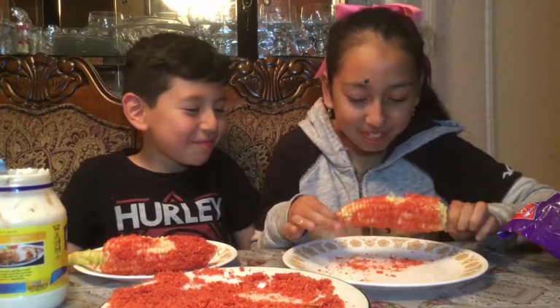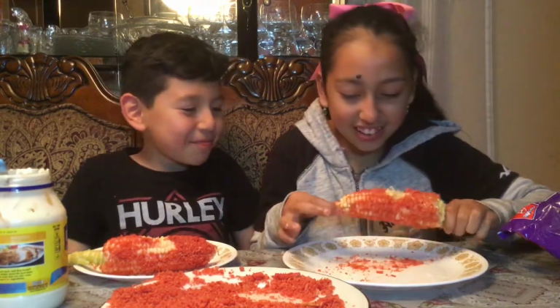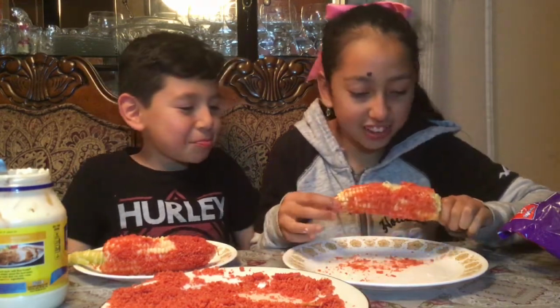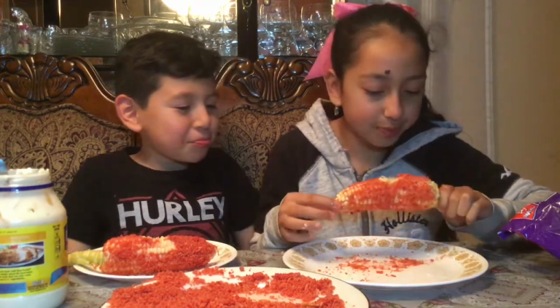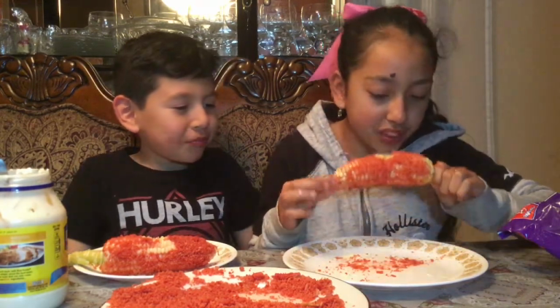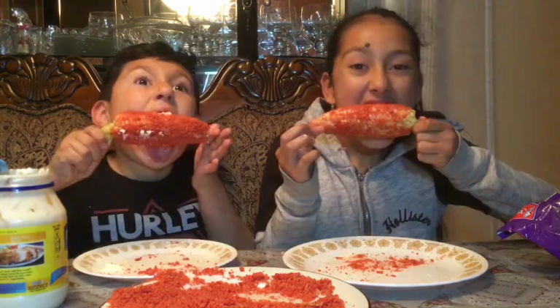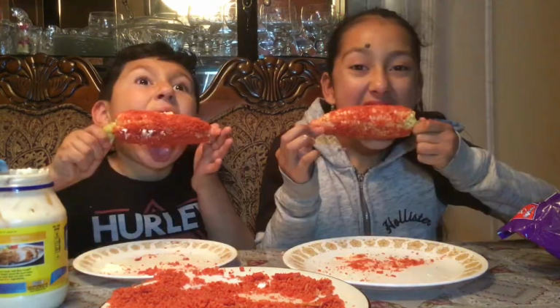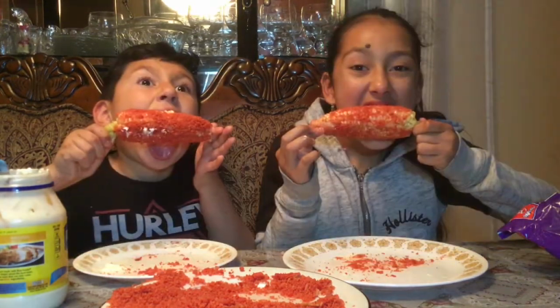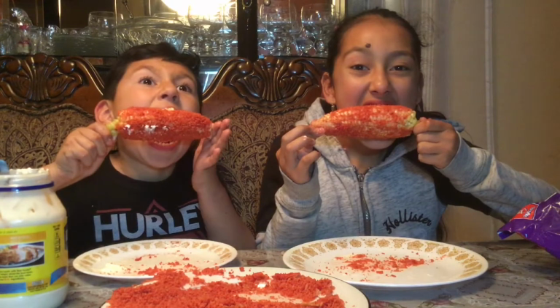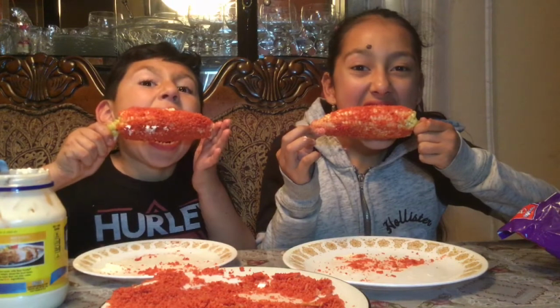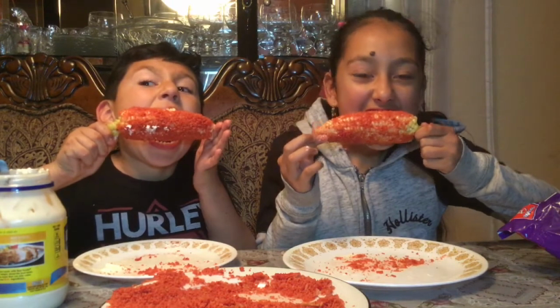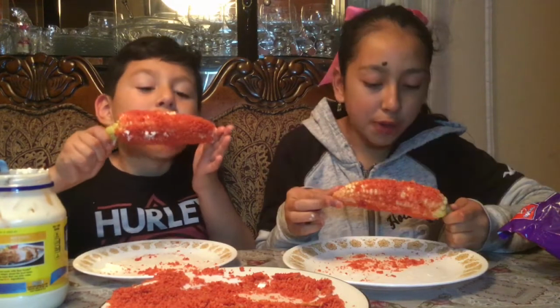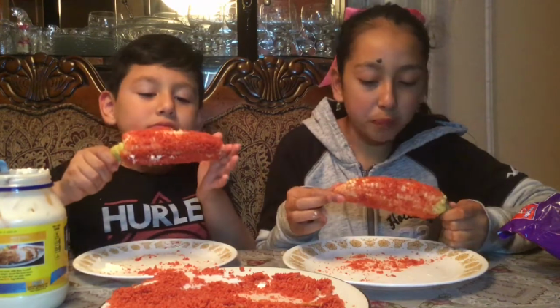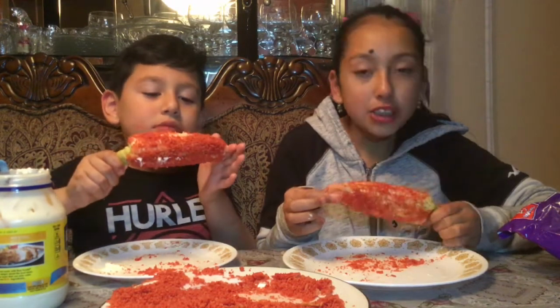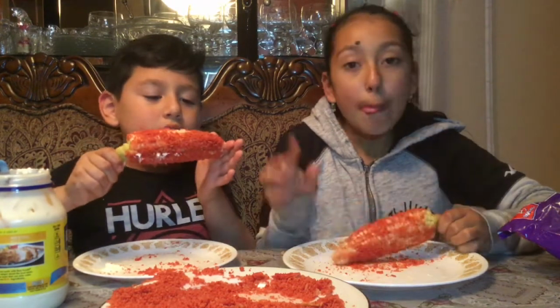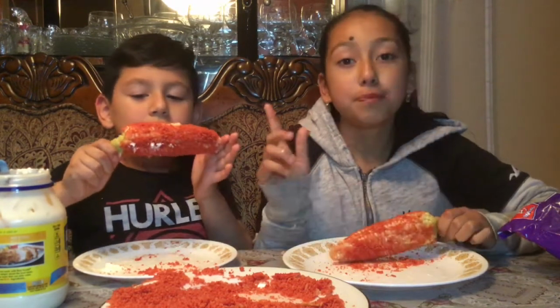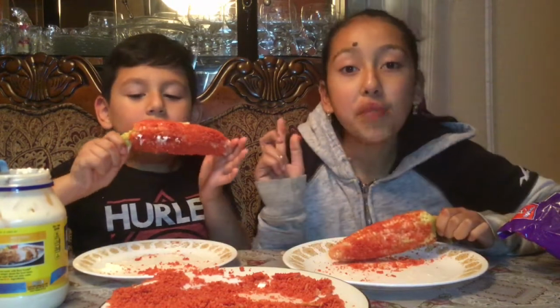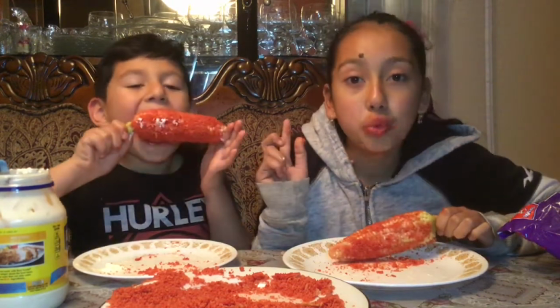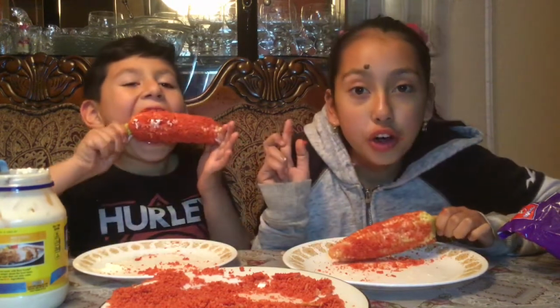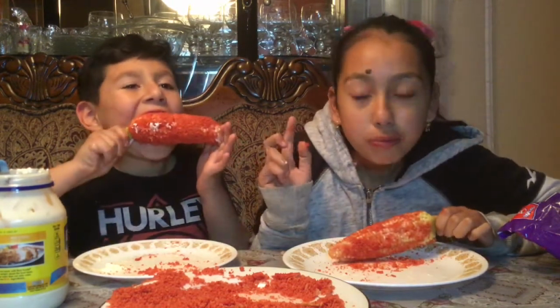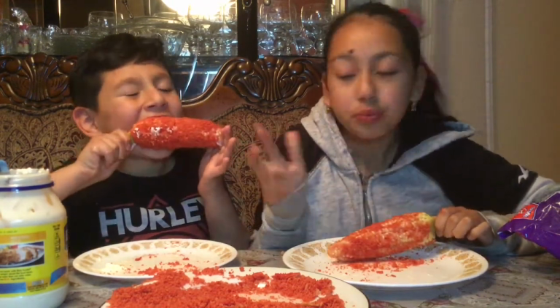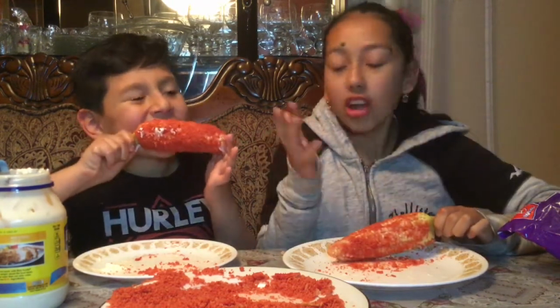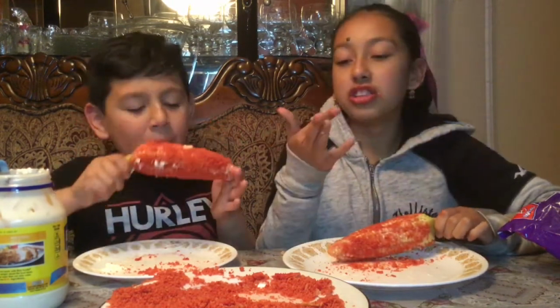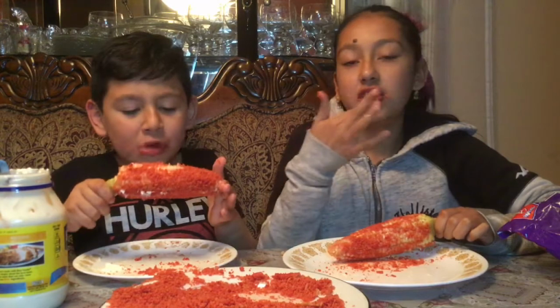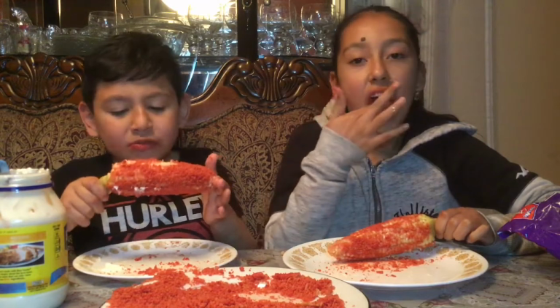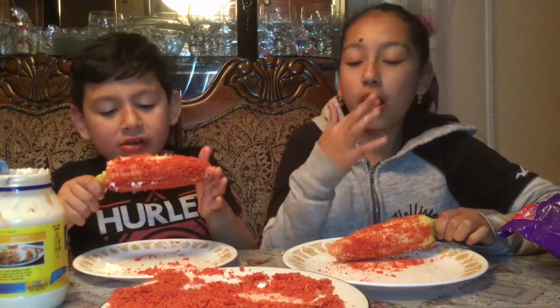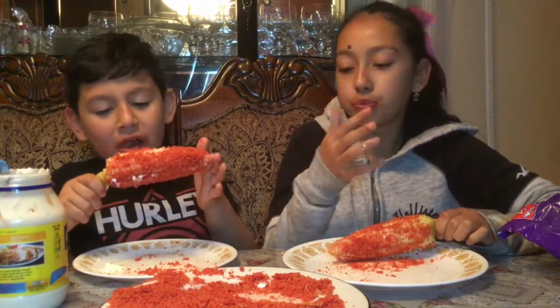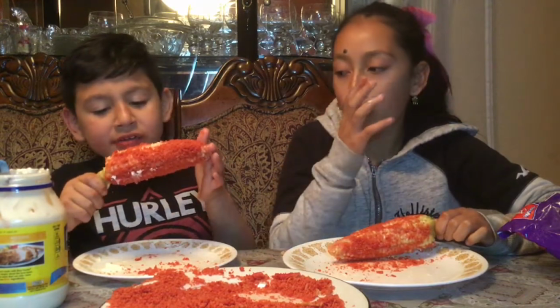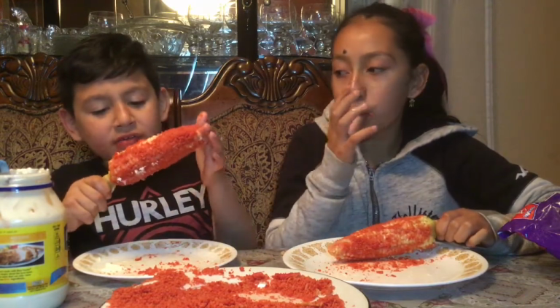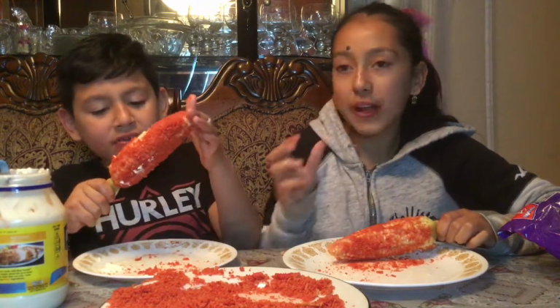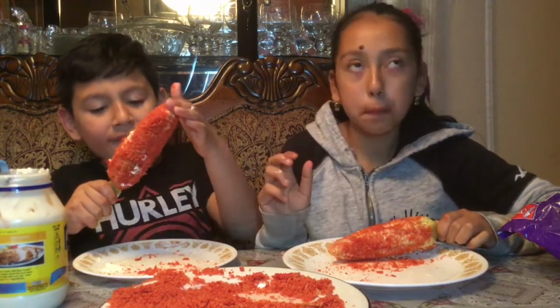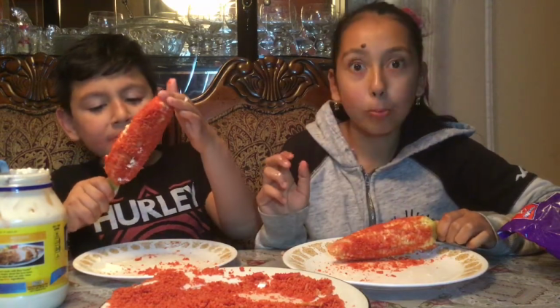It's actually really good. You should definitely try it — mmm!